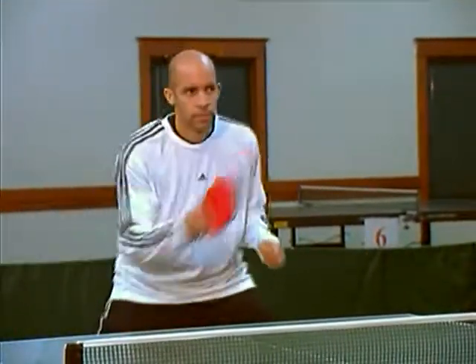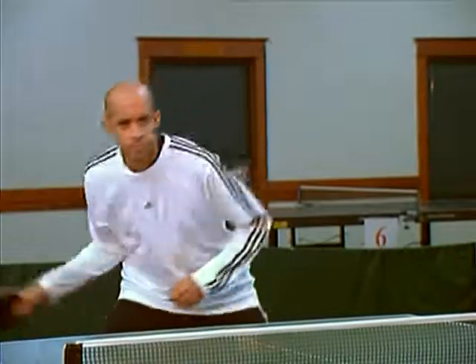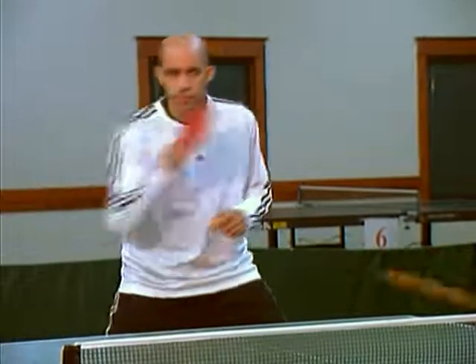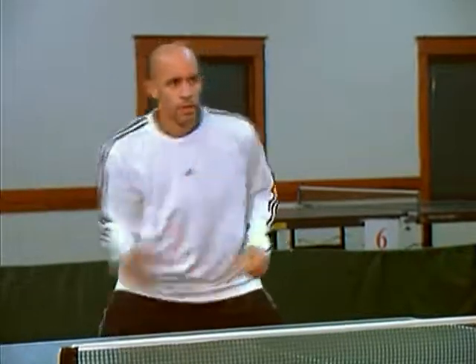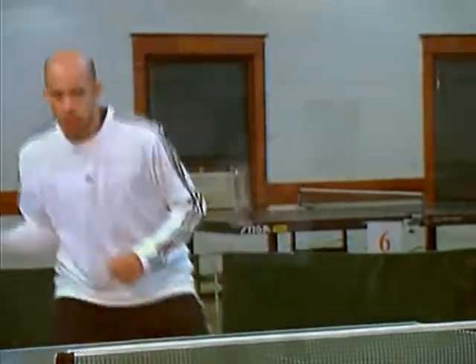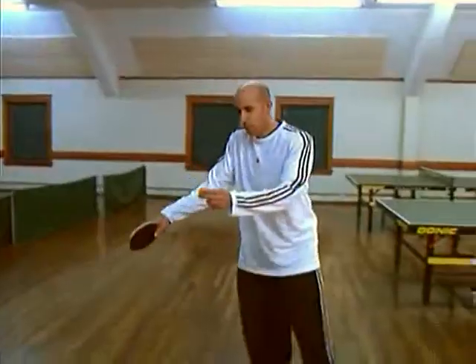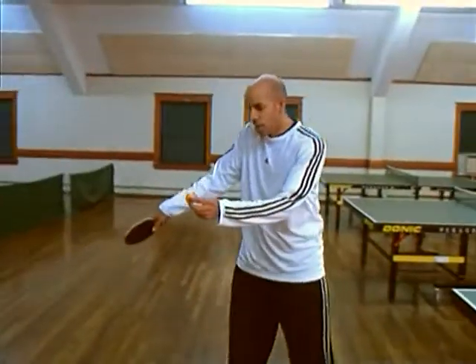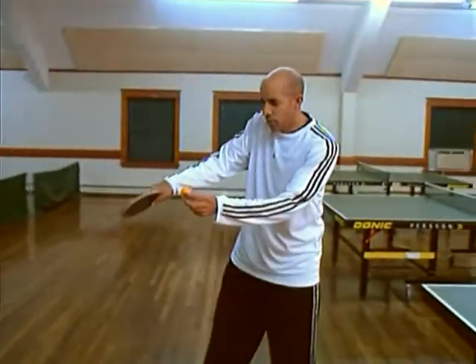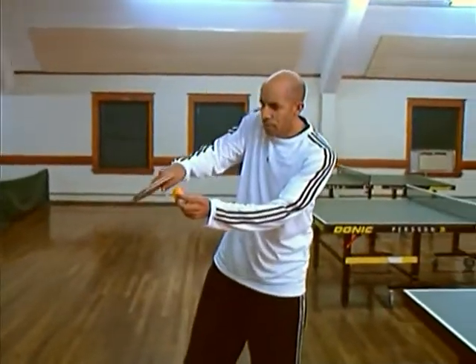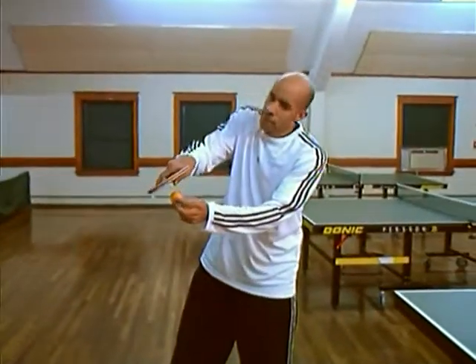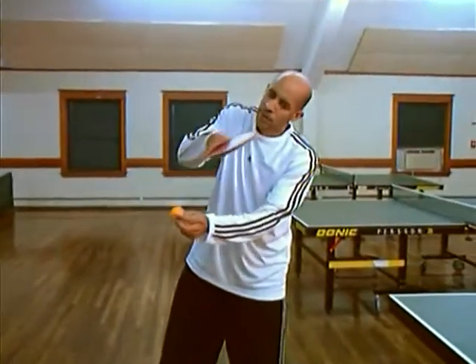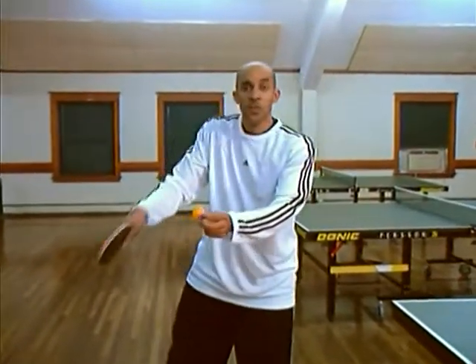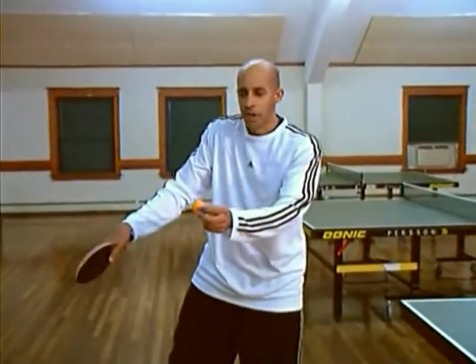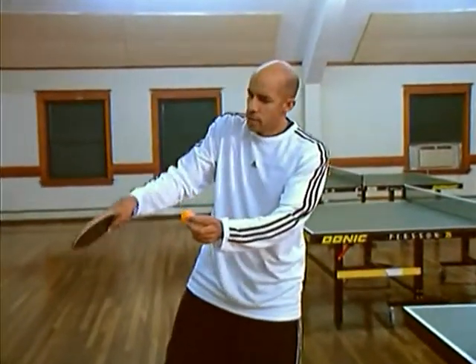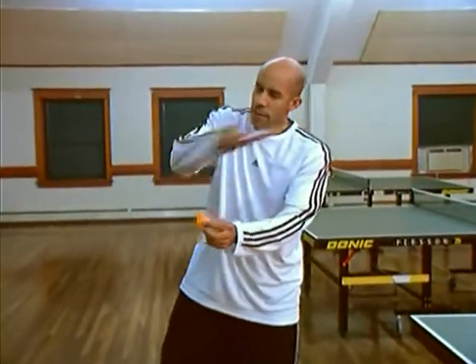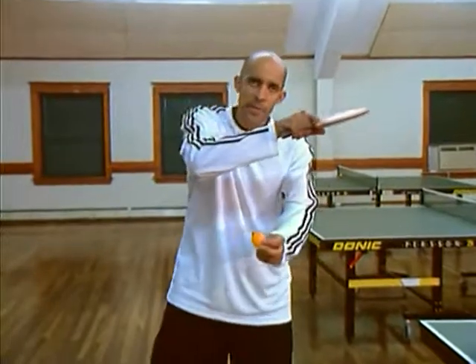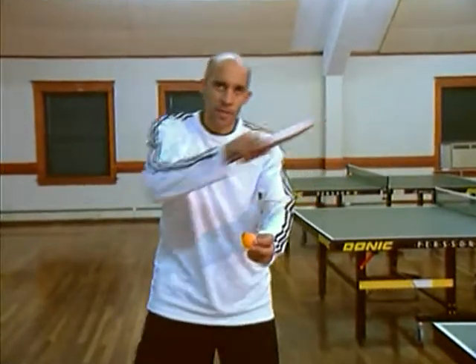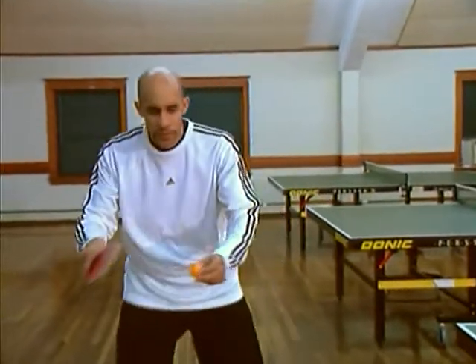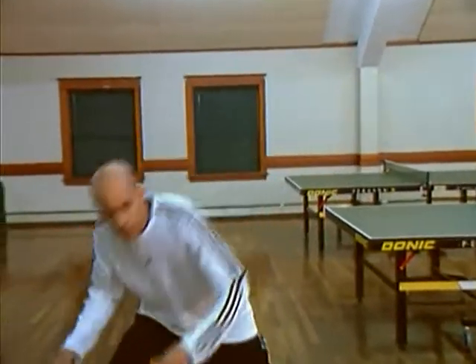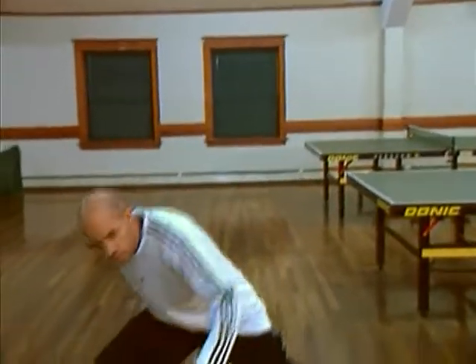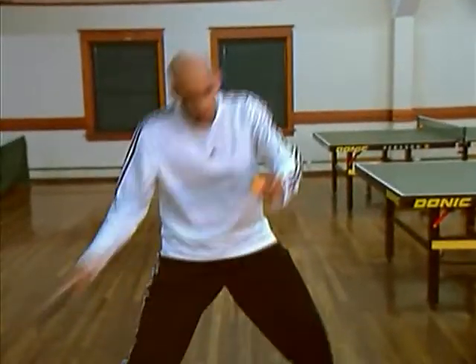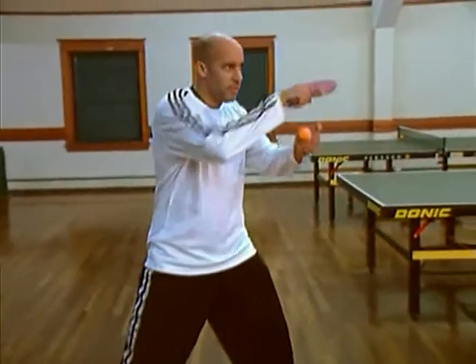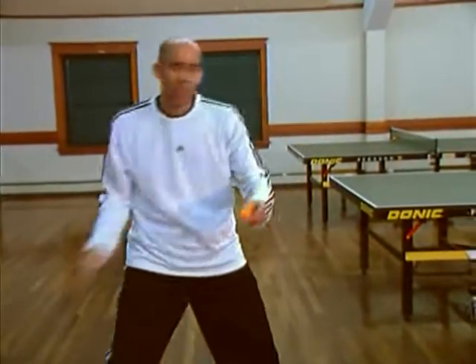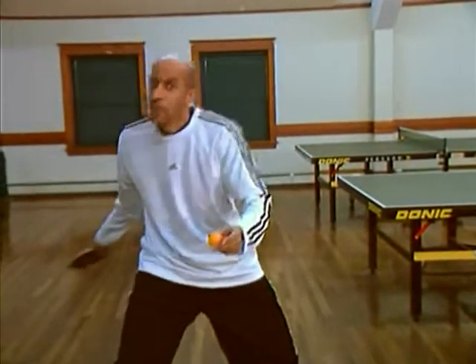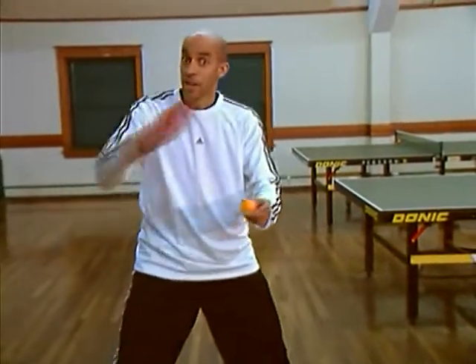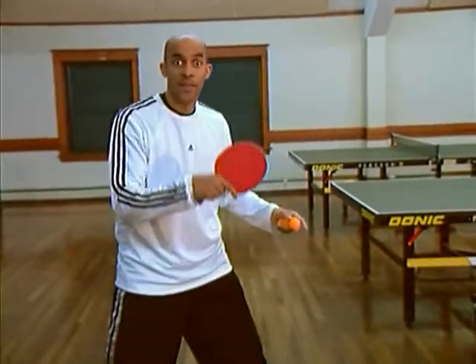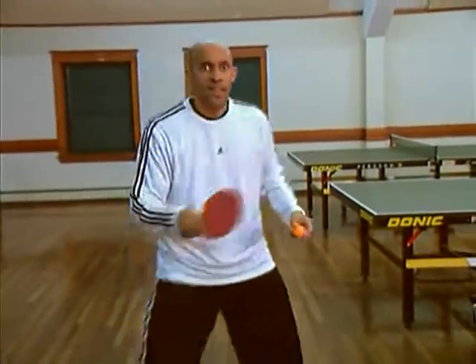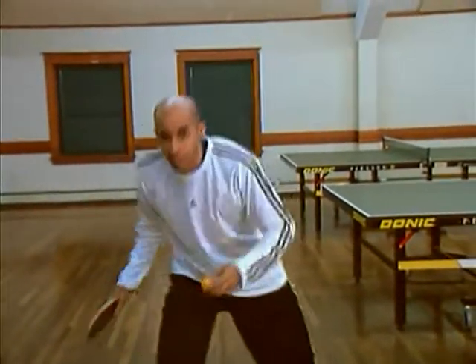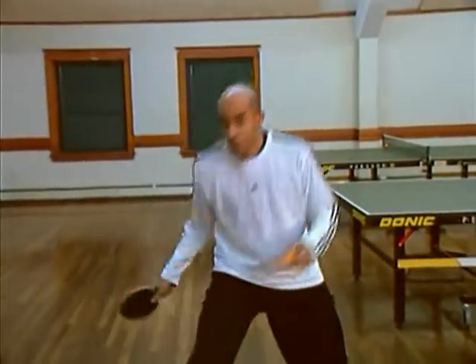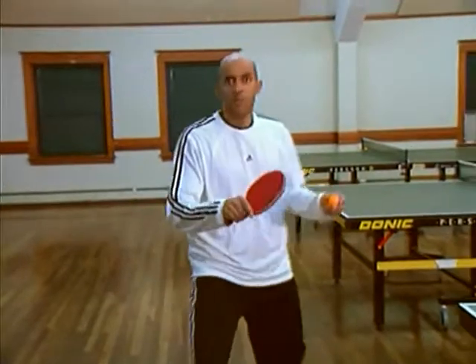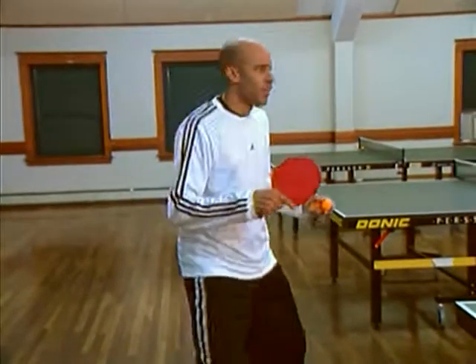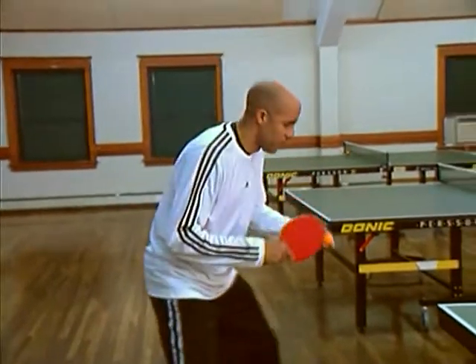The loop shot is a shot where you let the ball drop, and then you come on to the top of the ball. You put a lot of top spin on the ball, and you want to use your whole body to make the shot happen. So it can be pretty tiring after a while.